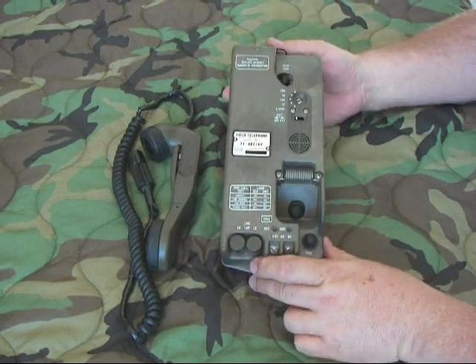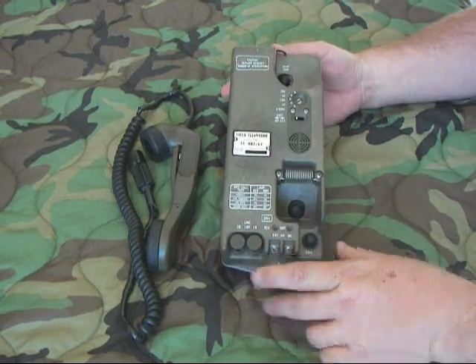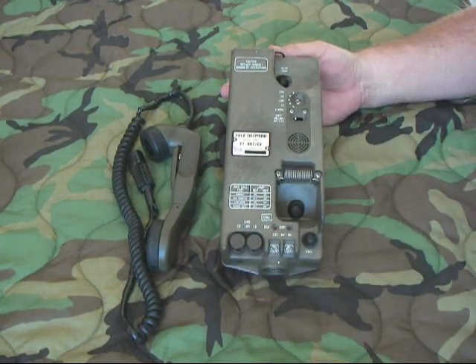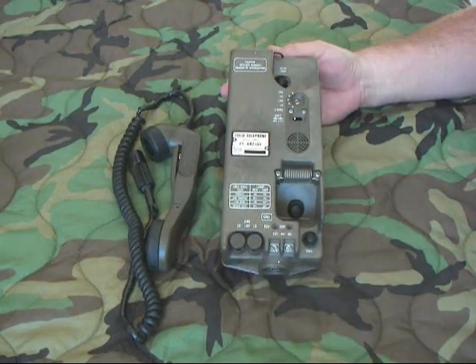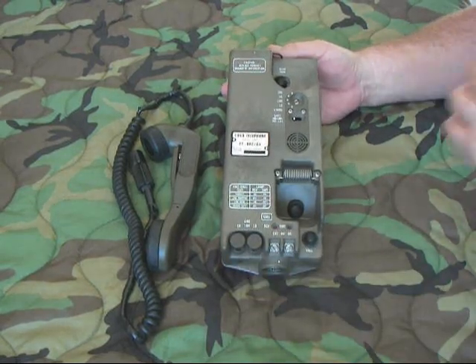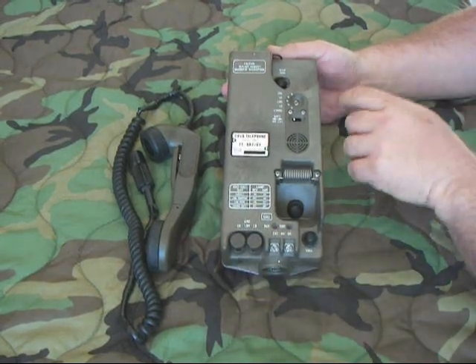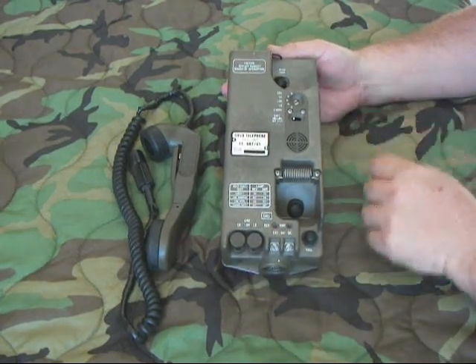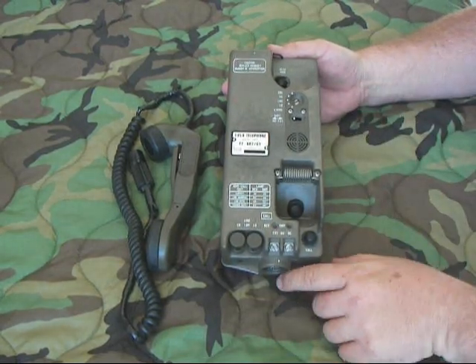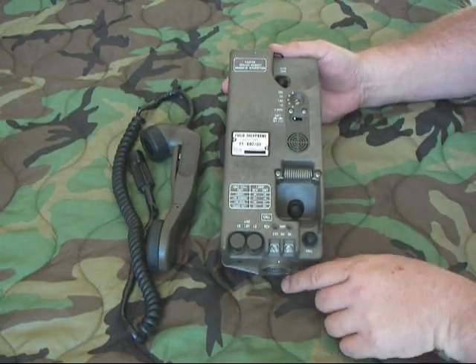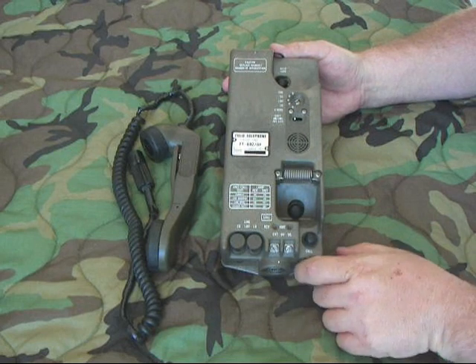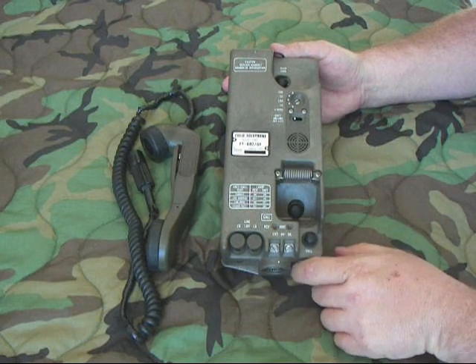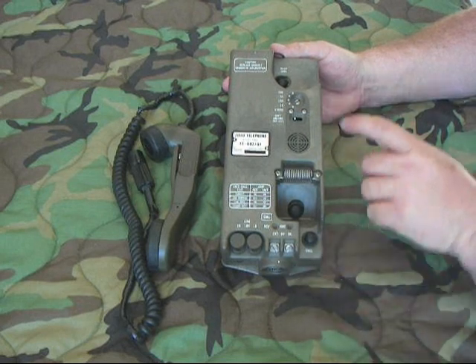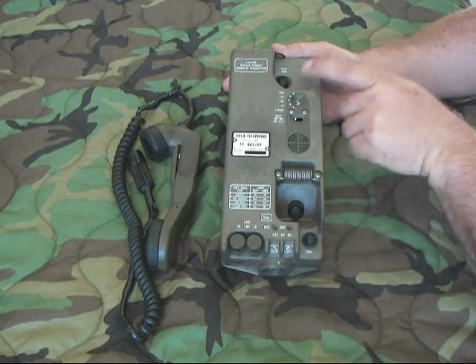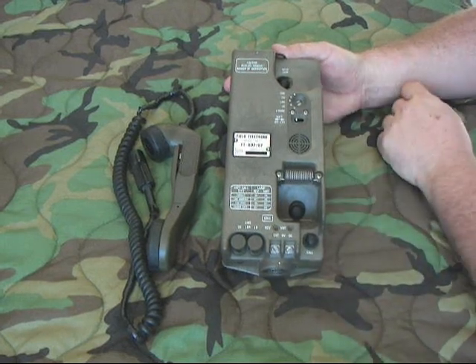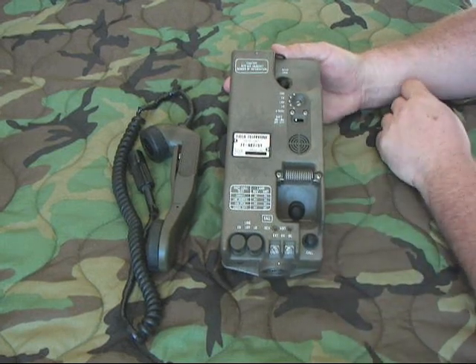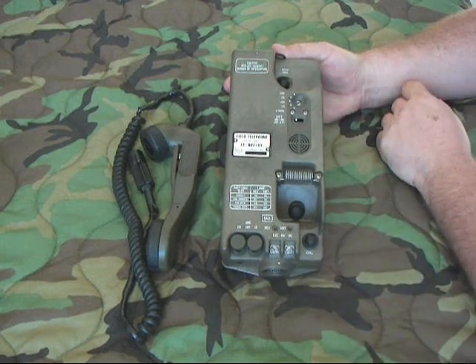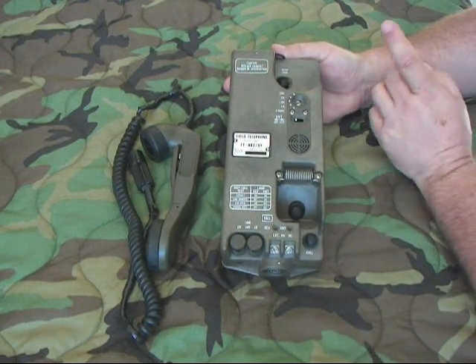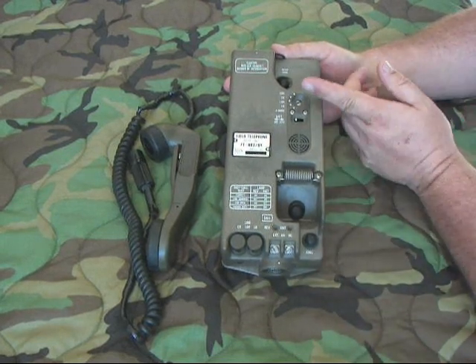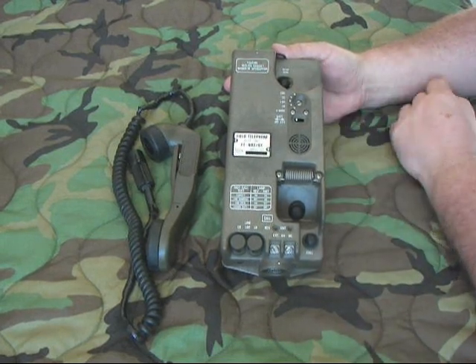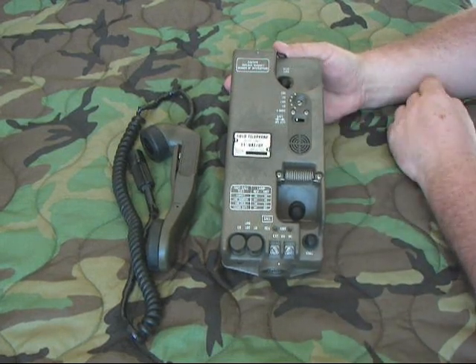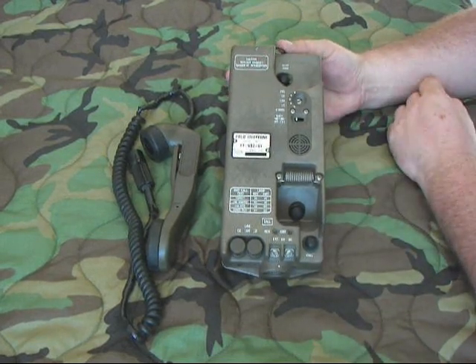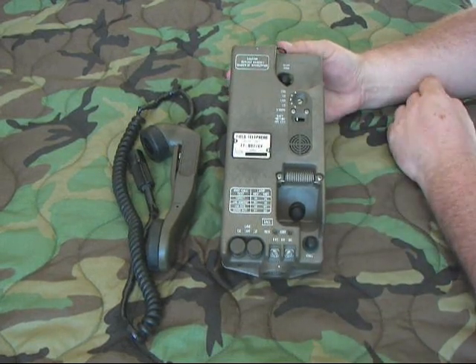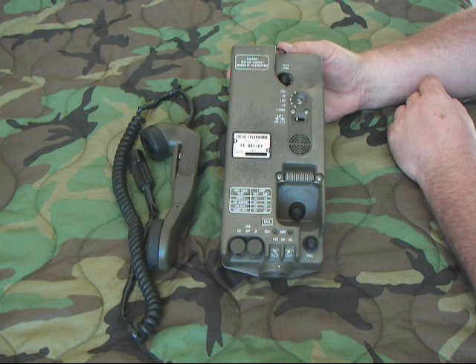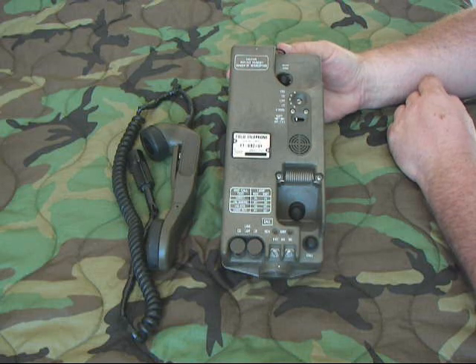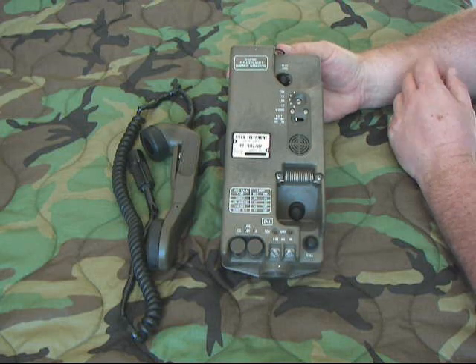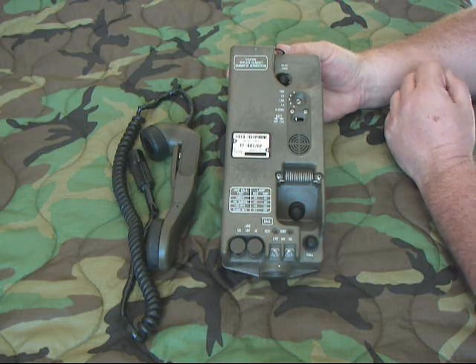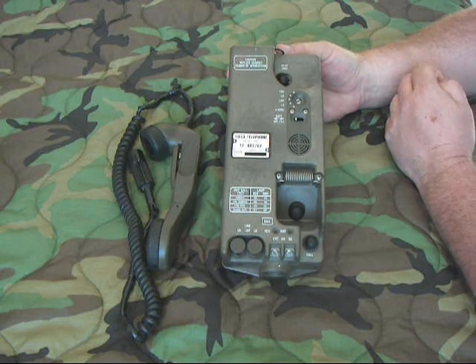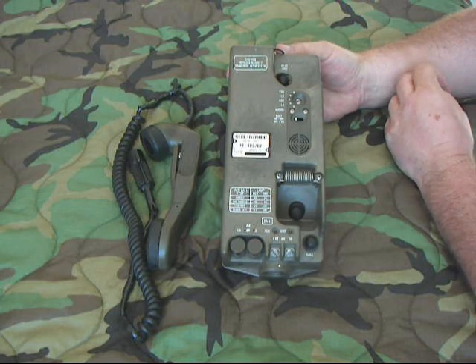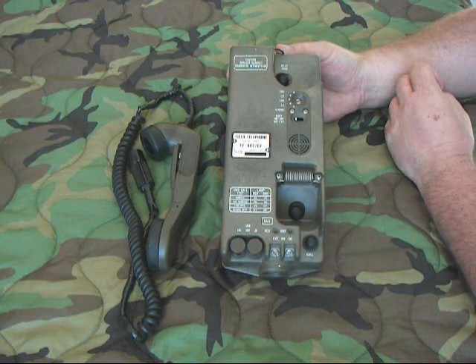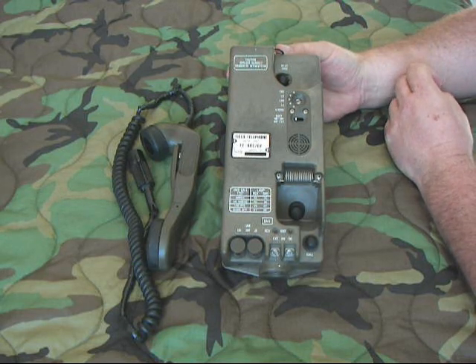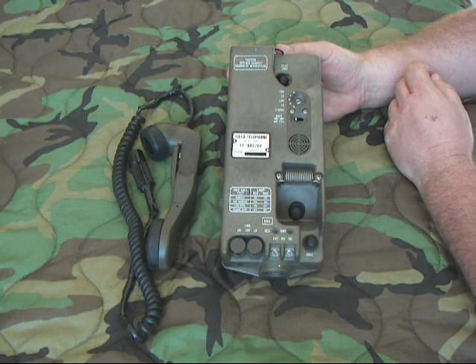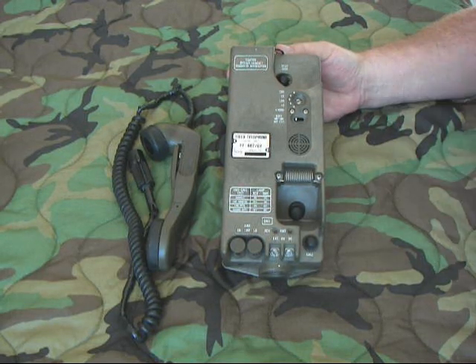It's got a selector switch right here. You can run it in CBS — common battery switch — common battery, LBR — local battery radio — local battery, or four-wire mode.